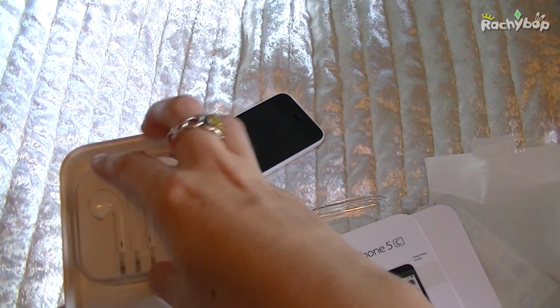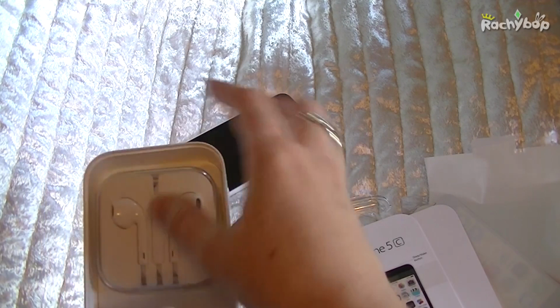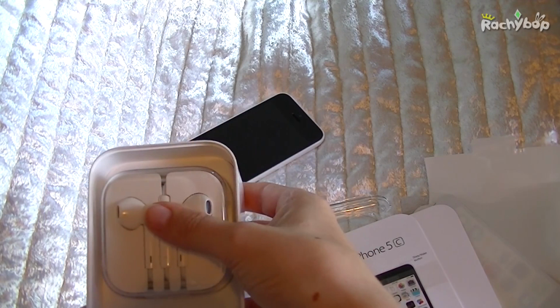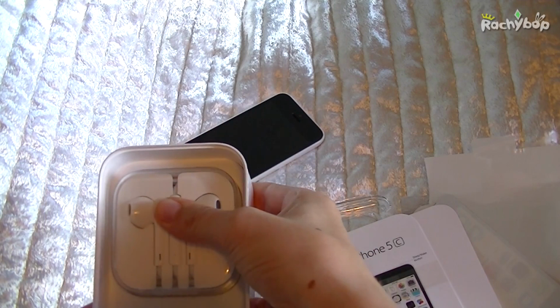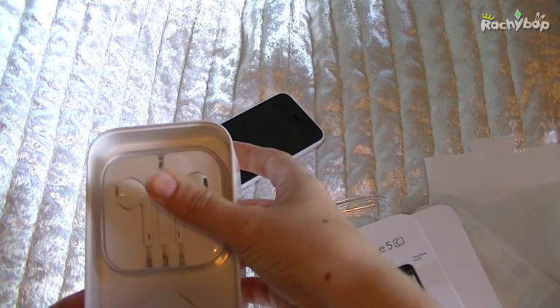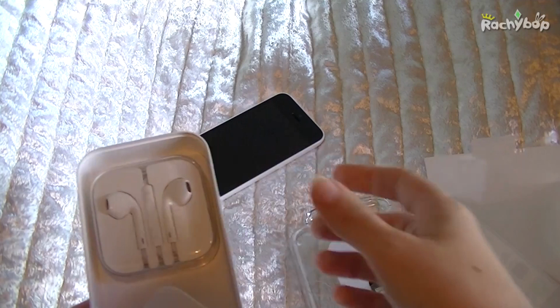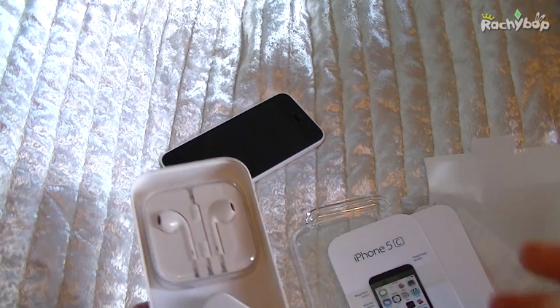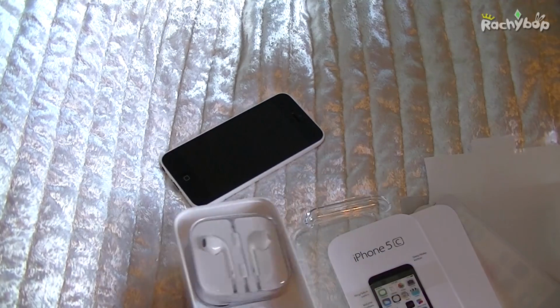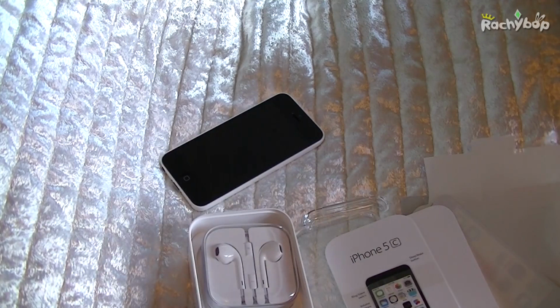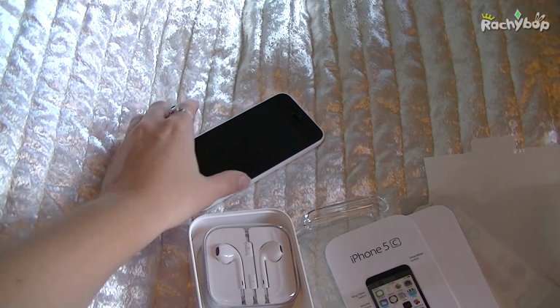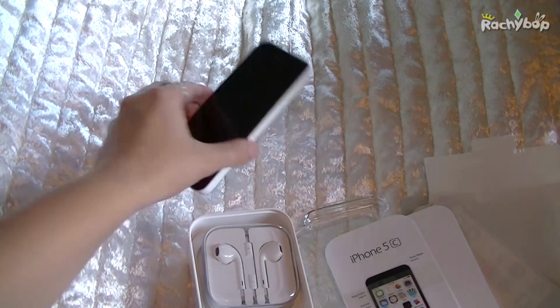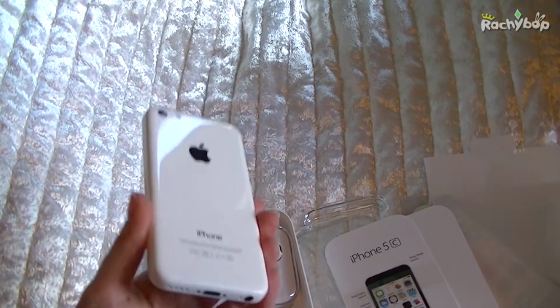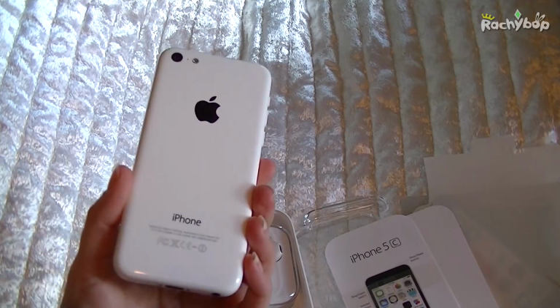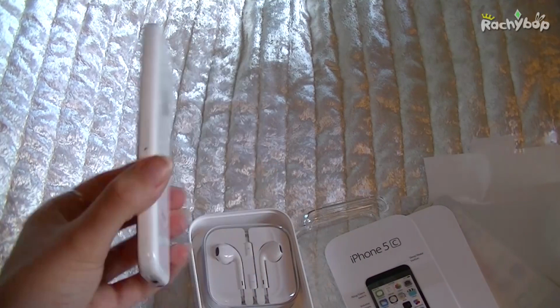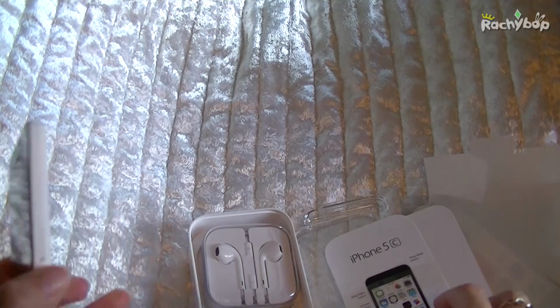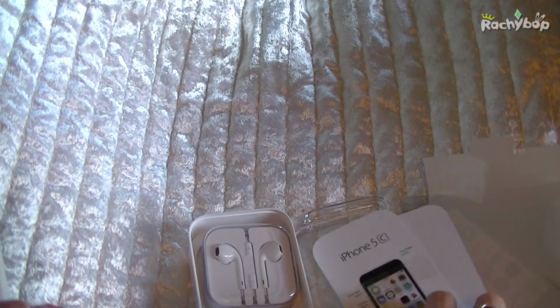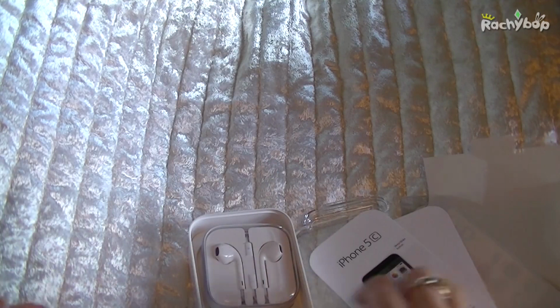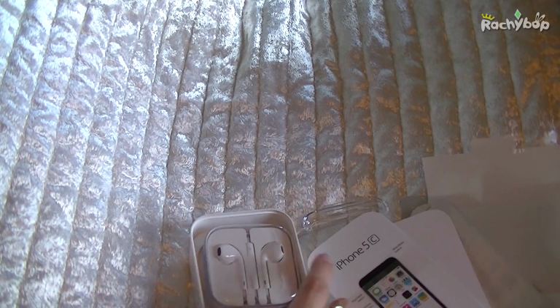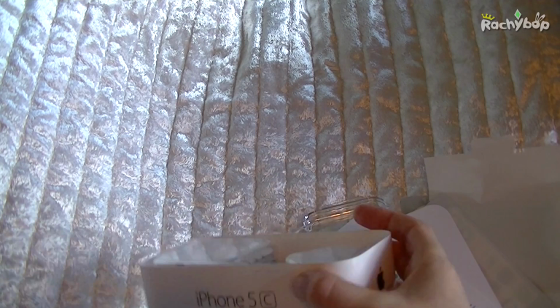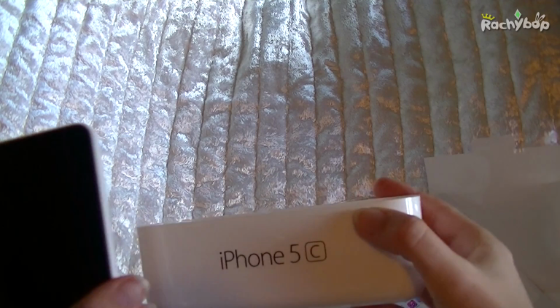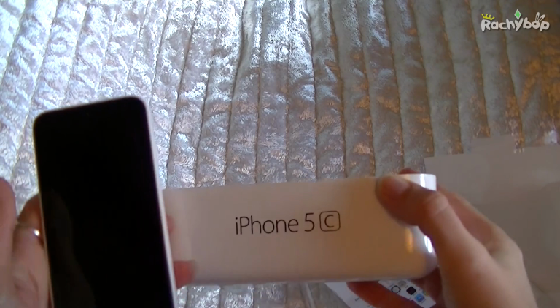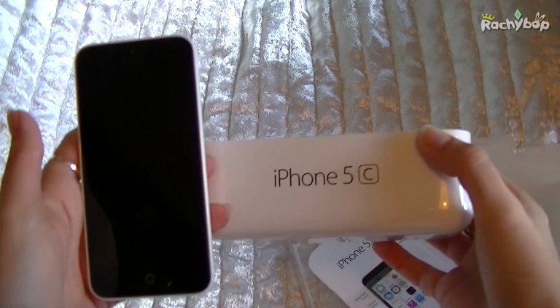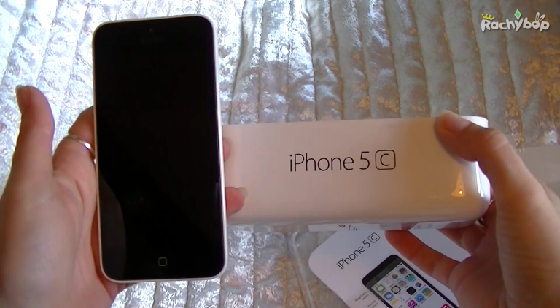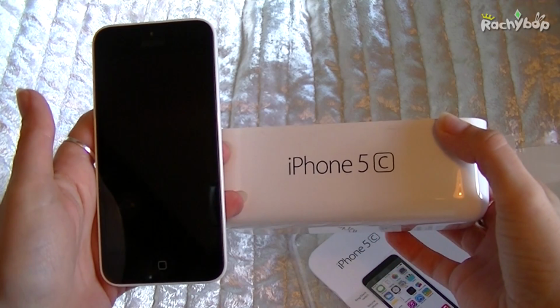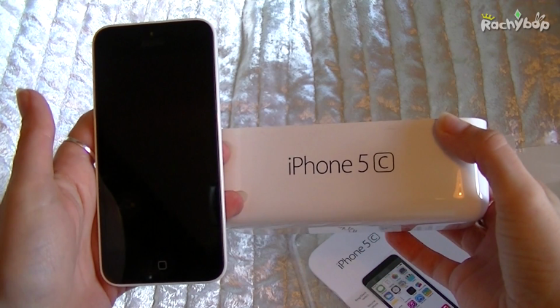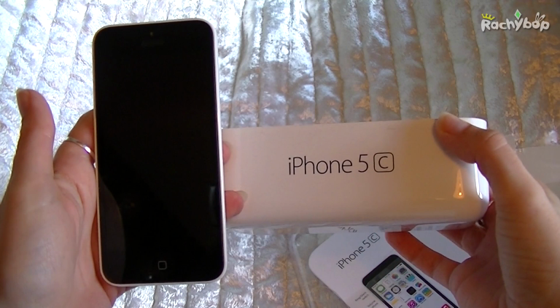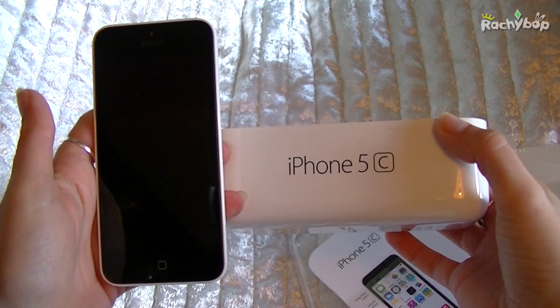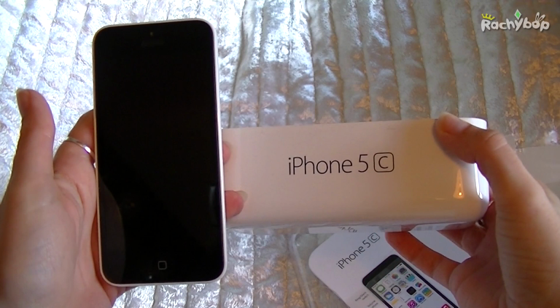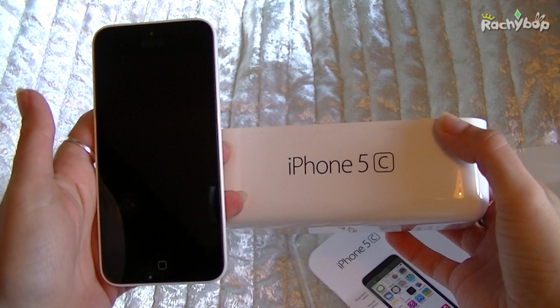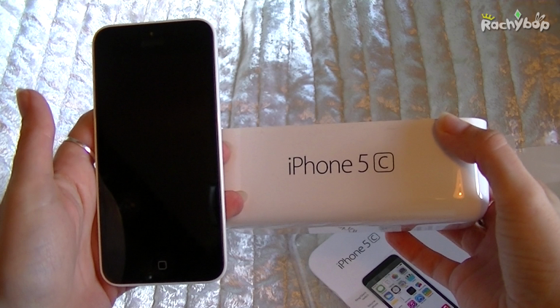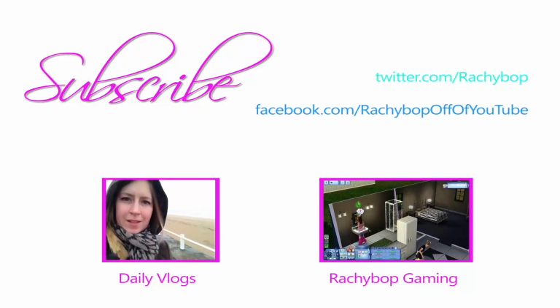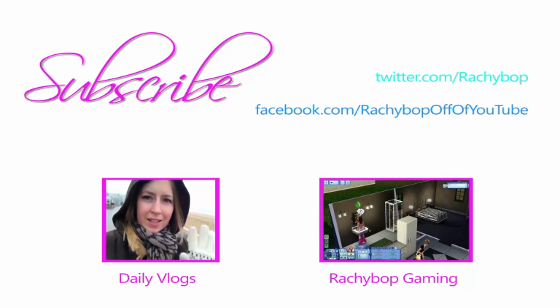So yeah, I quite like that you get the new ear pods as well, like you do with the 5. But yeah, this is all the 5c — there it is with its box. Lovely. Bye bye.